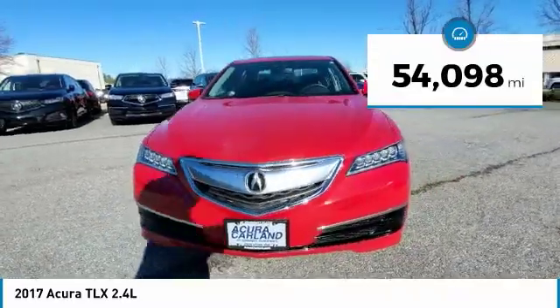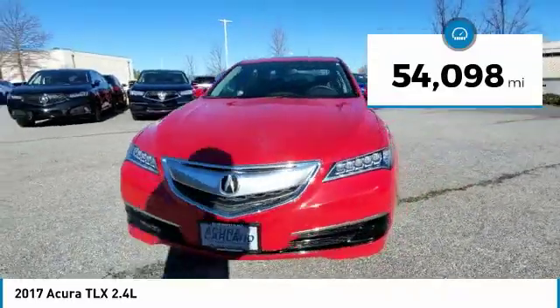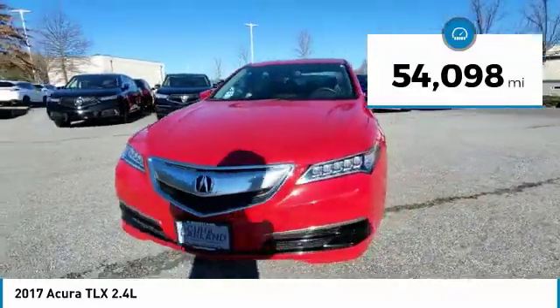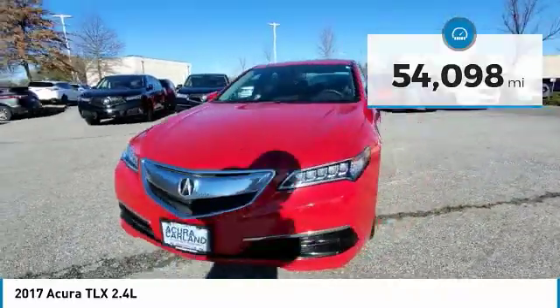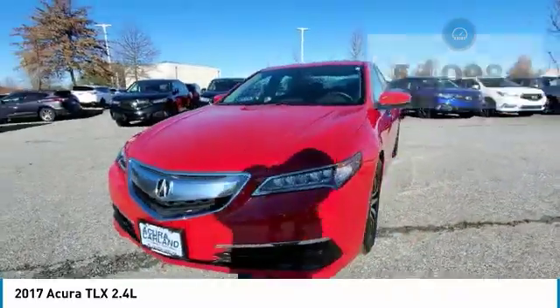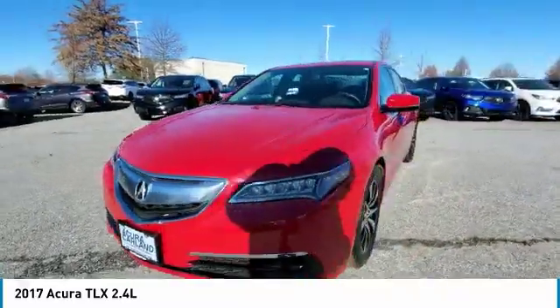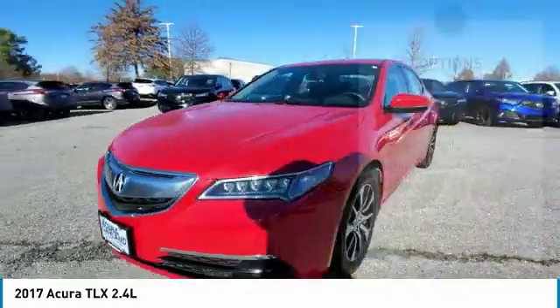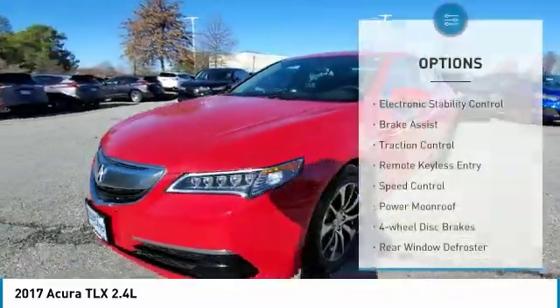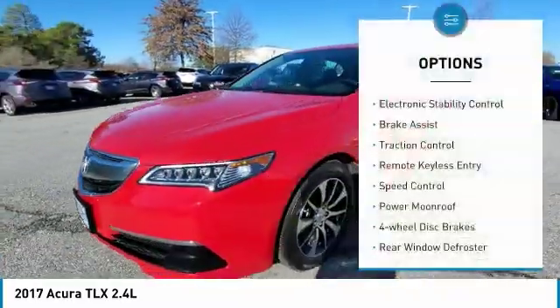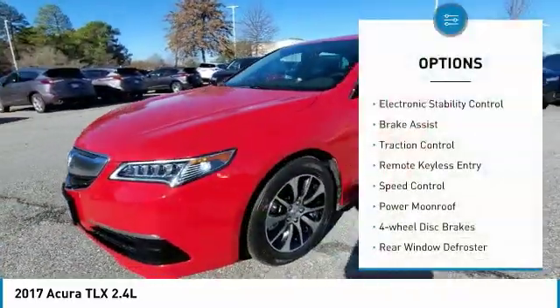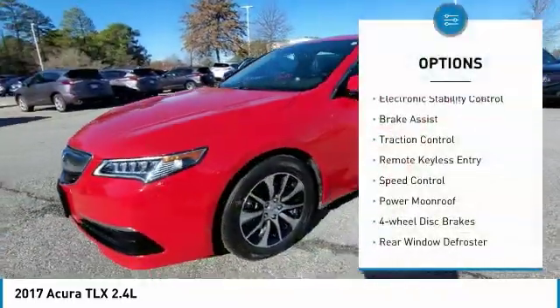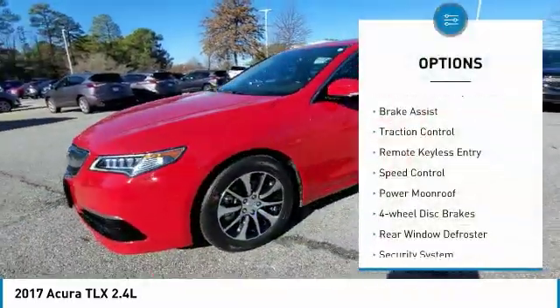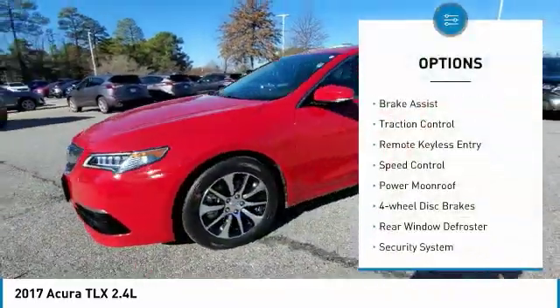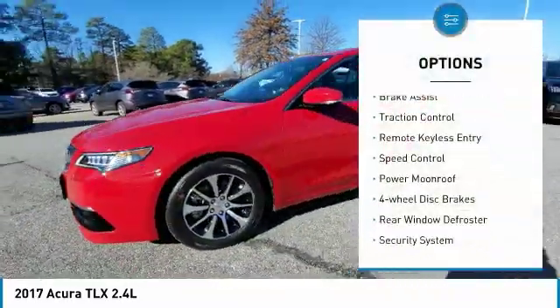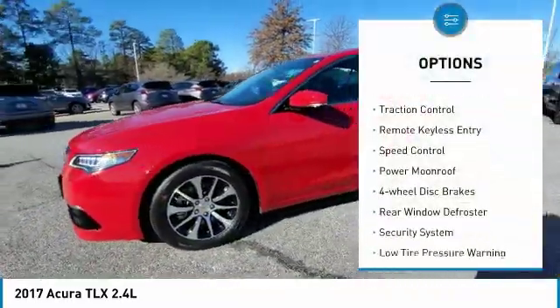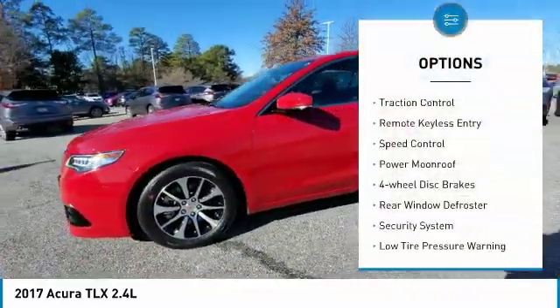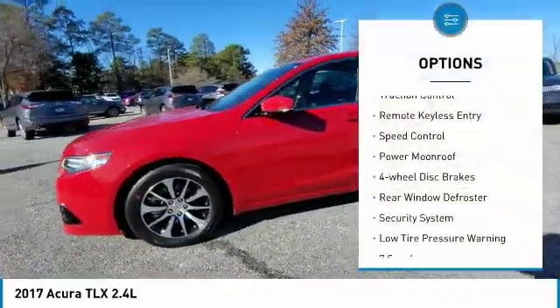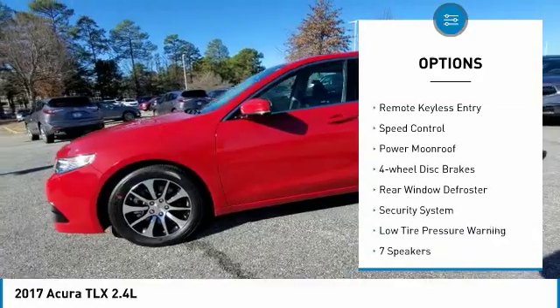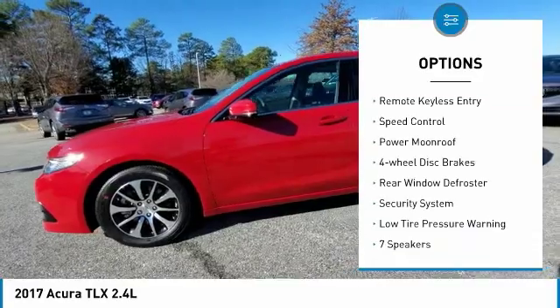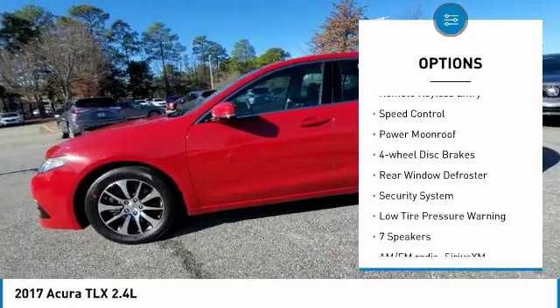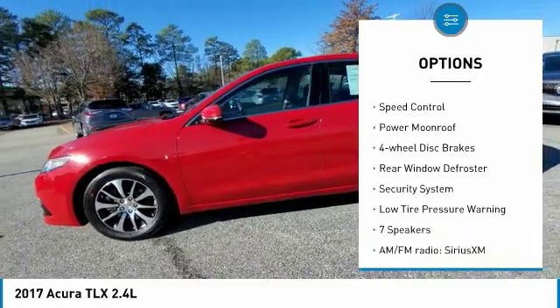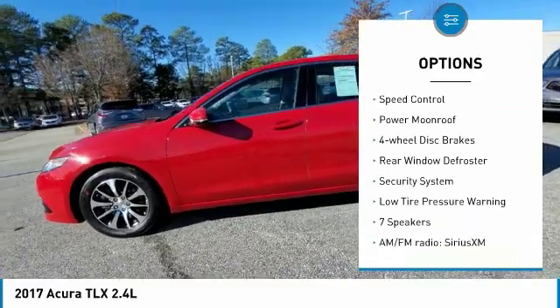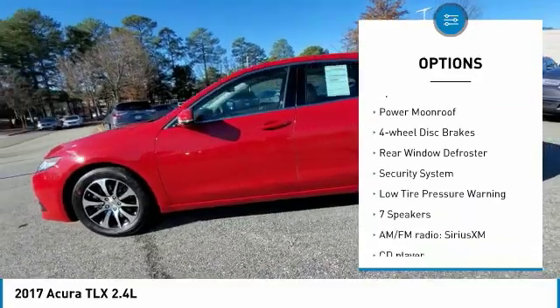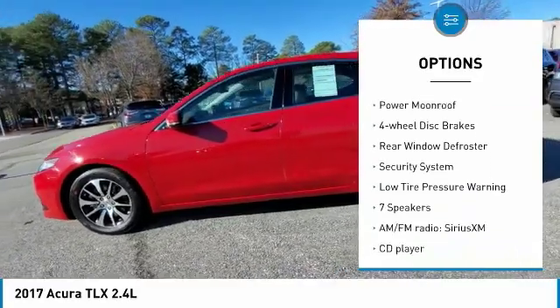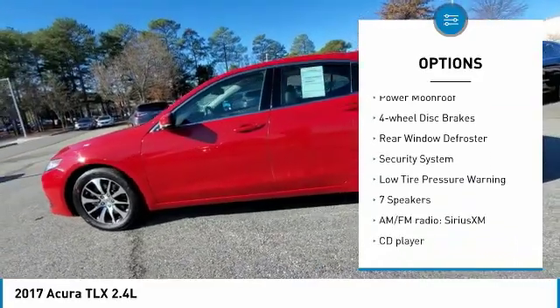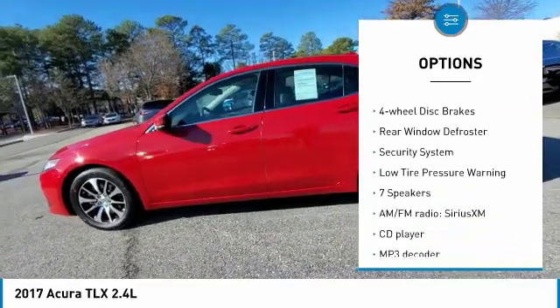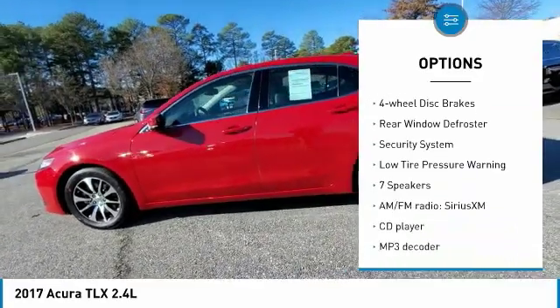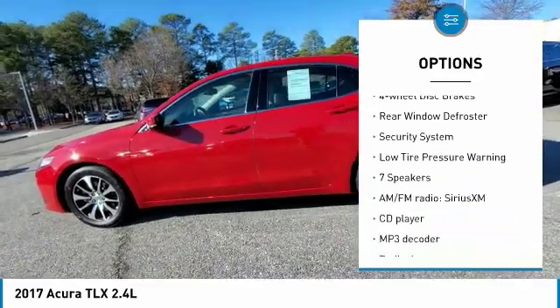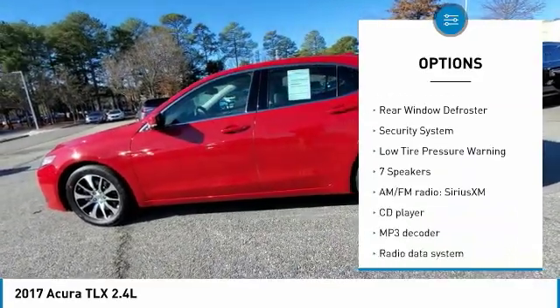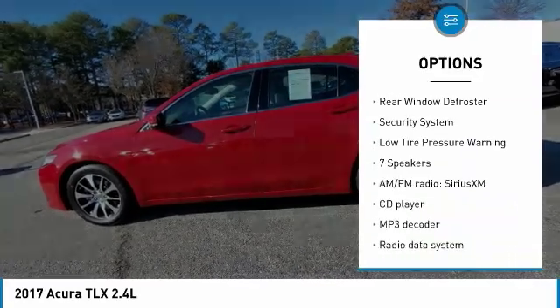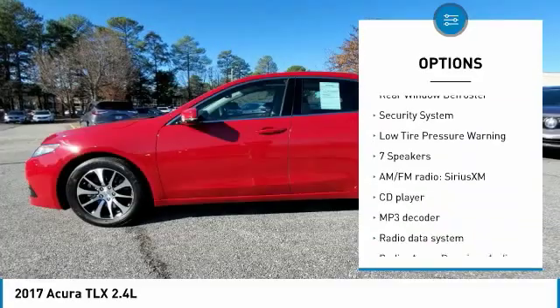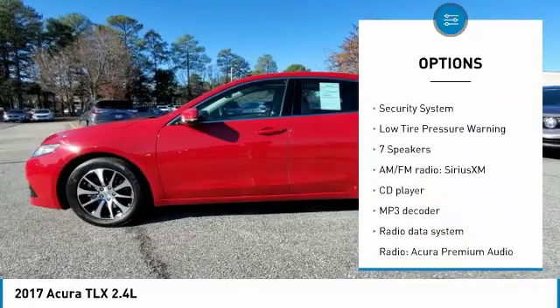Here are some of this vehicle's great options: electronic stability control, brake assist, traction control, remote keyless entry, and speed control.